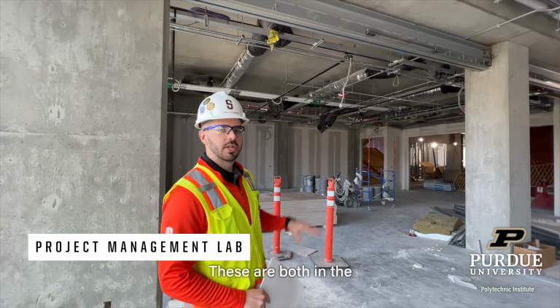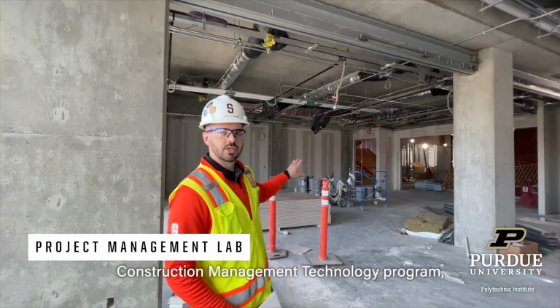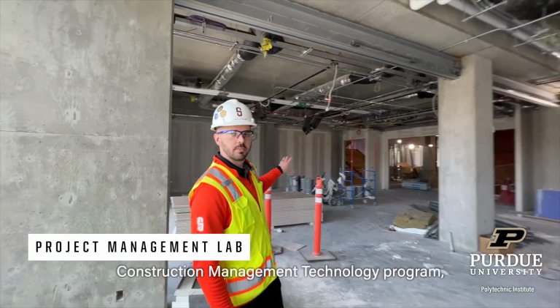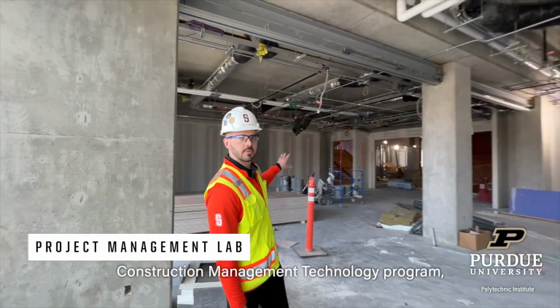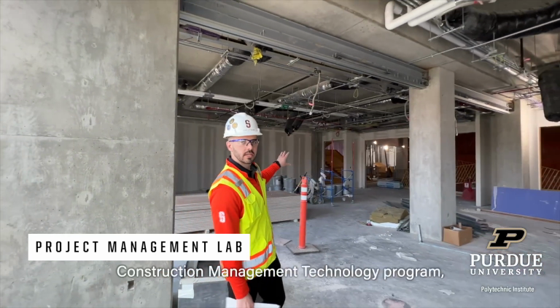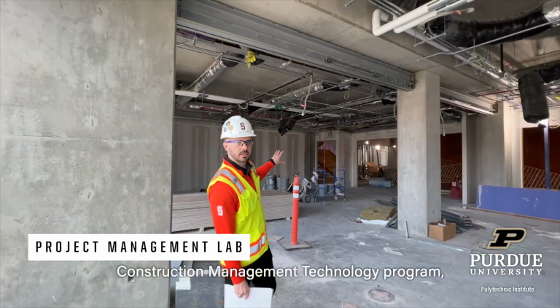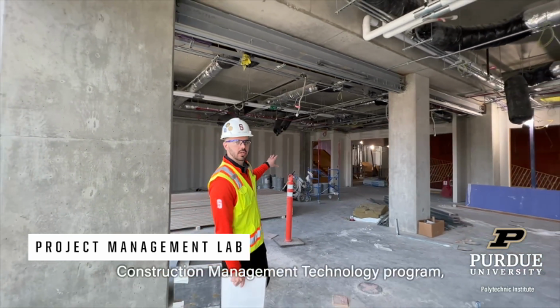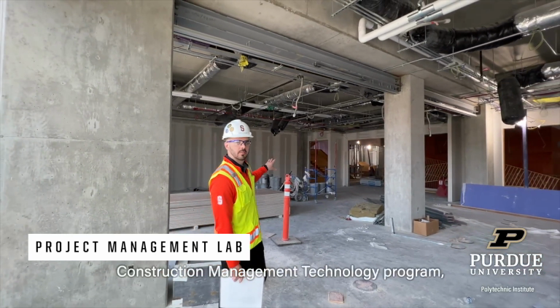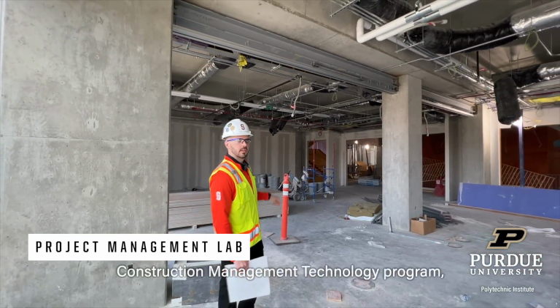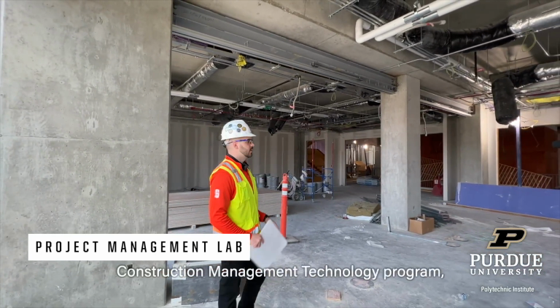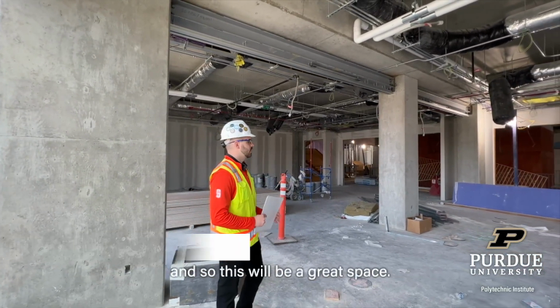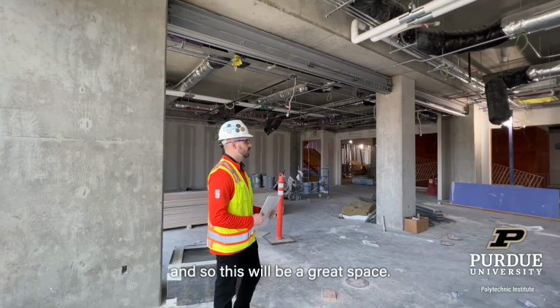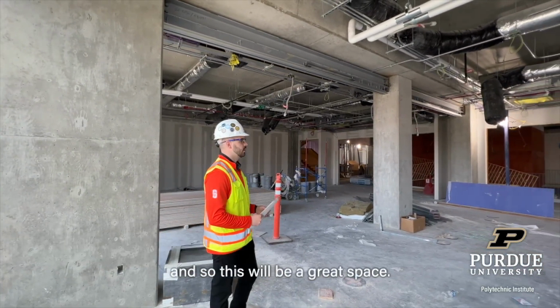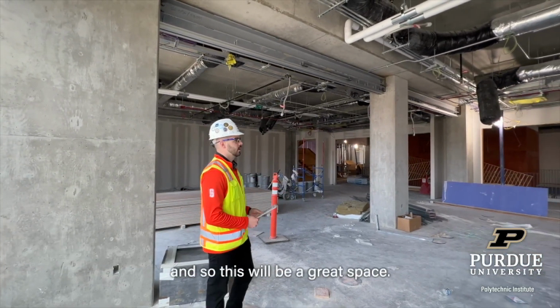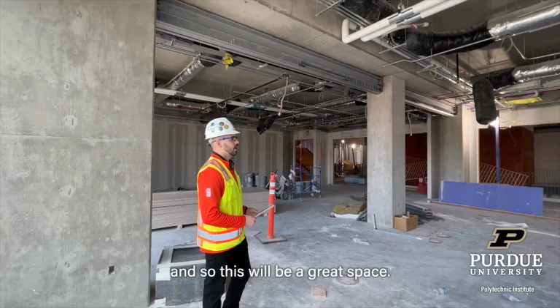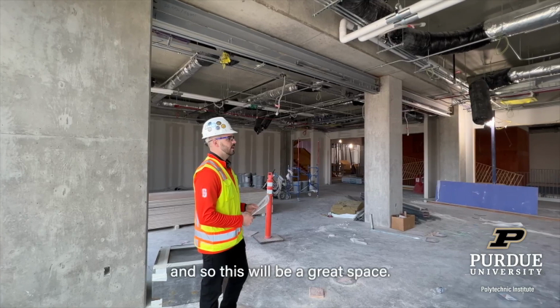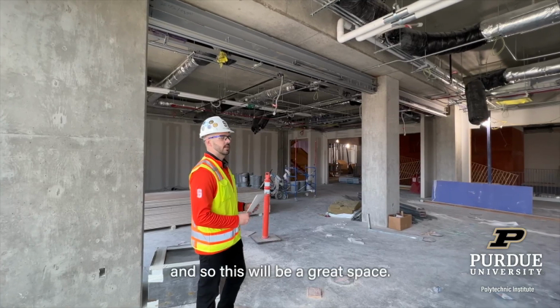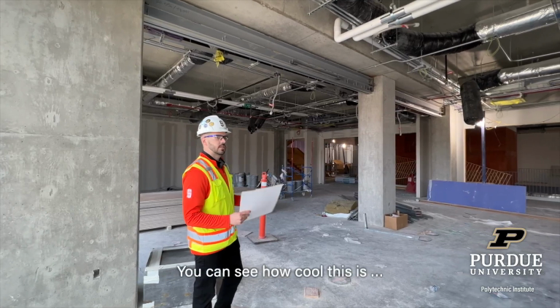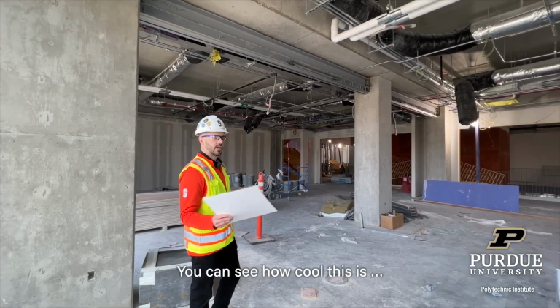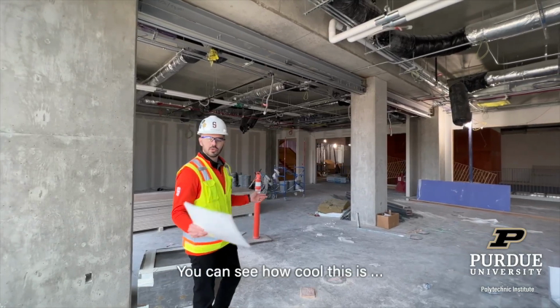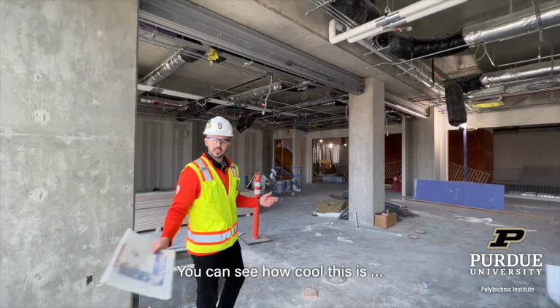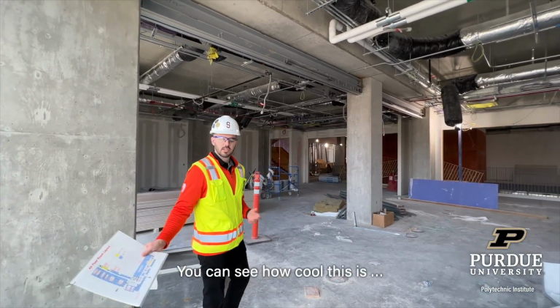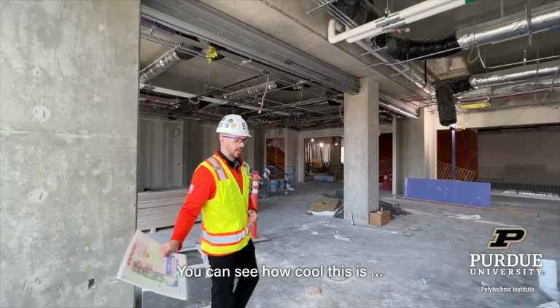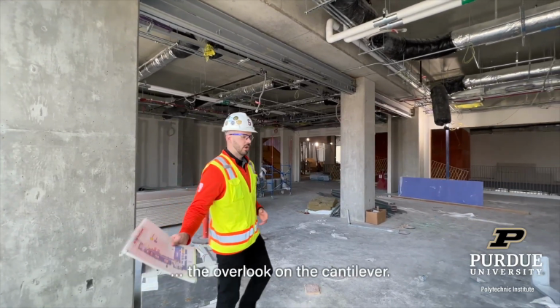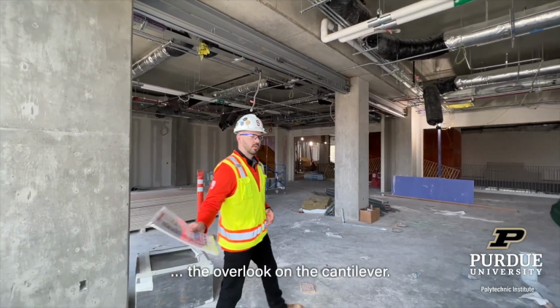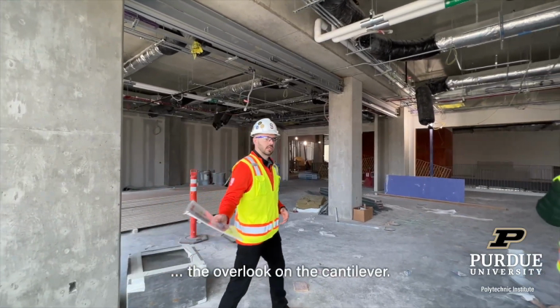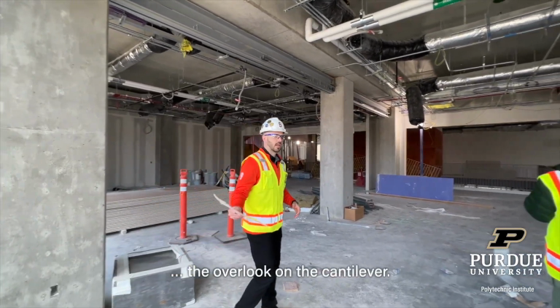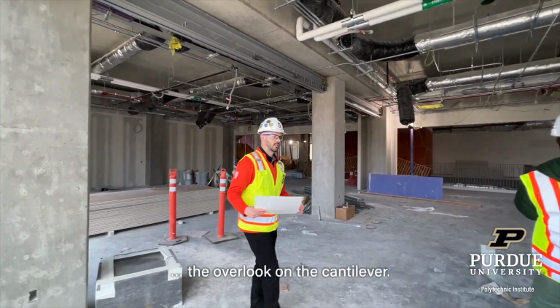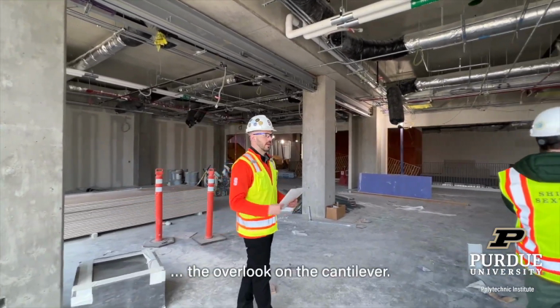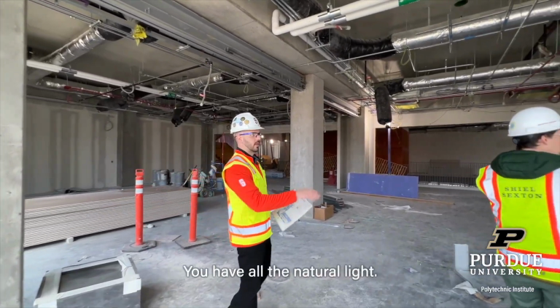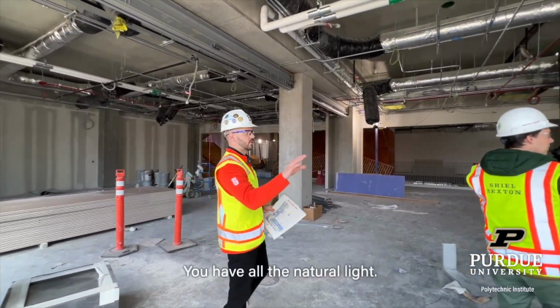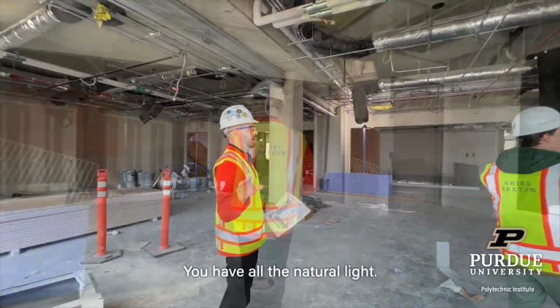The management technology program has a great space. You can see how beautiful this is — the overlook on the cantilever and the natural light you have.